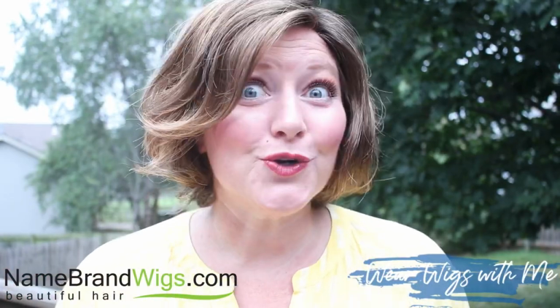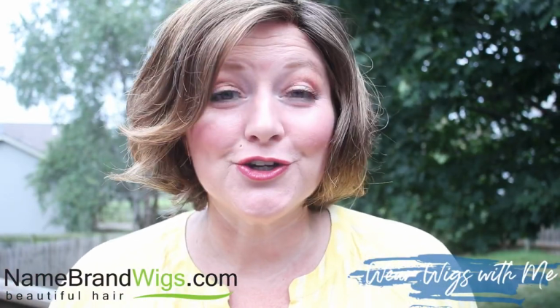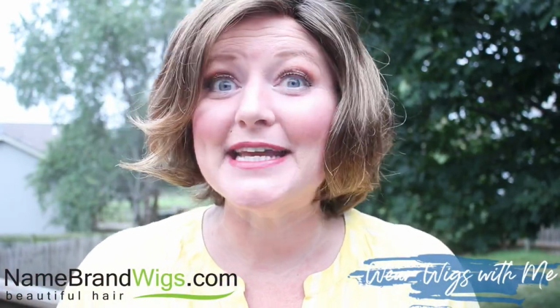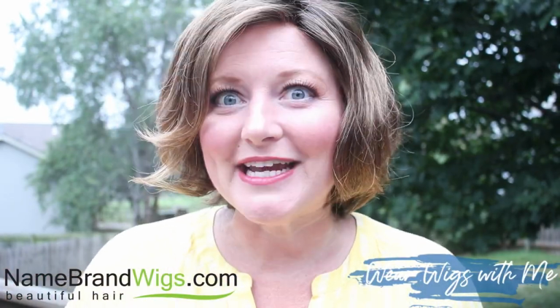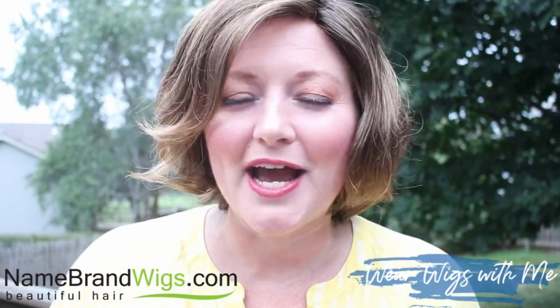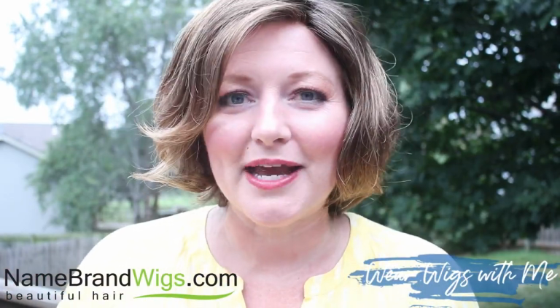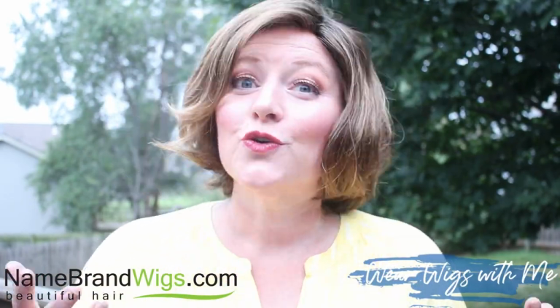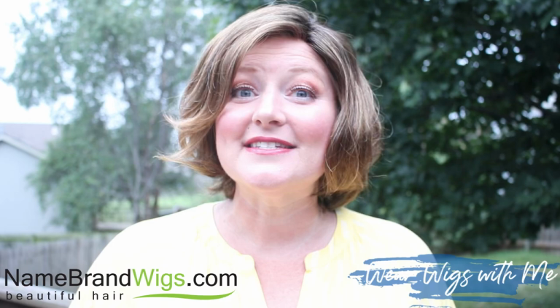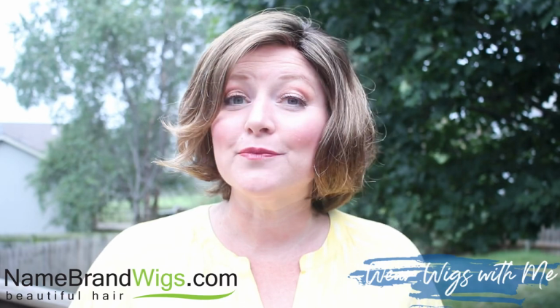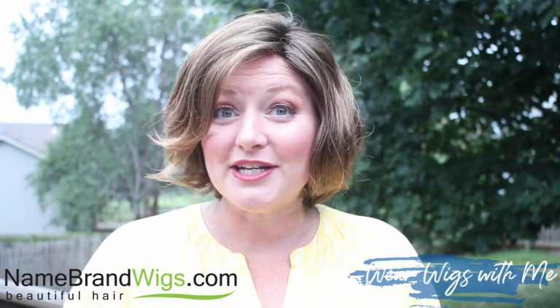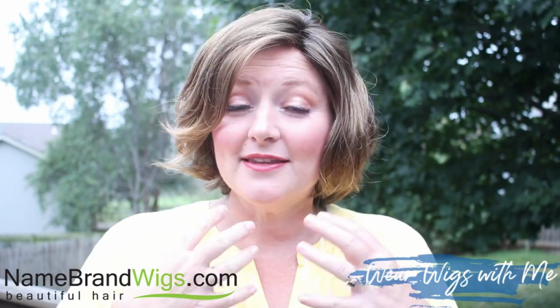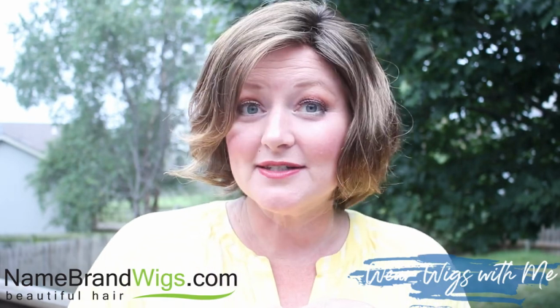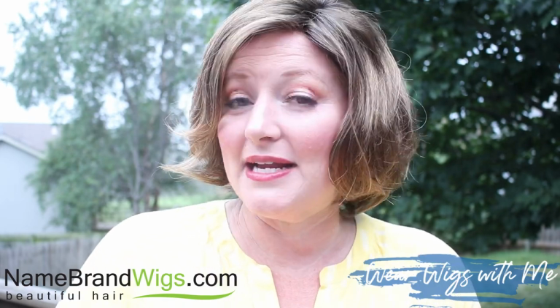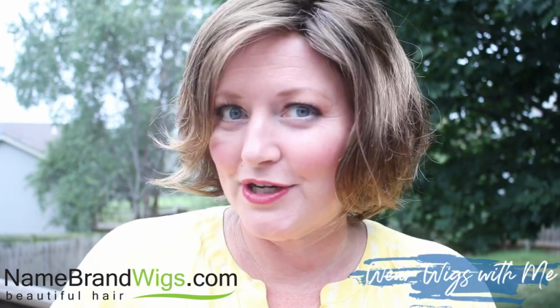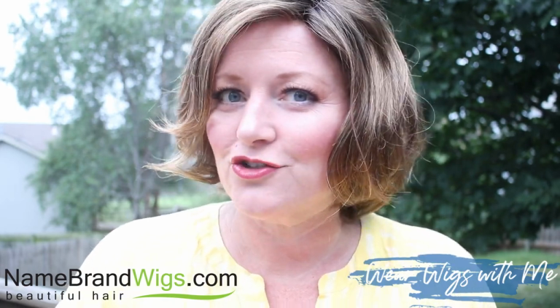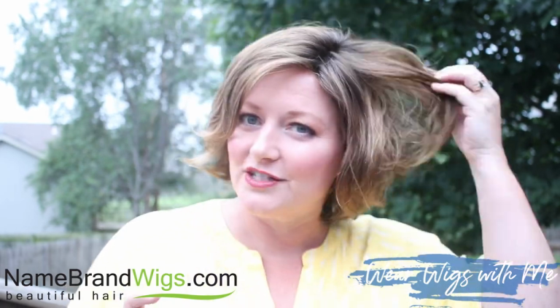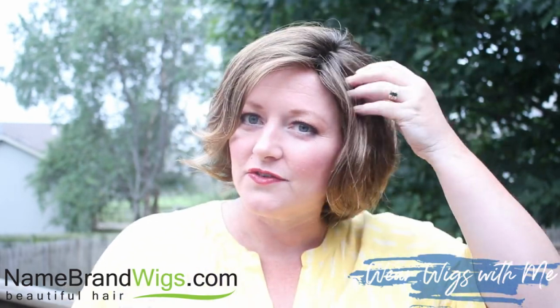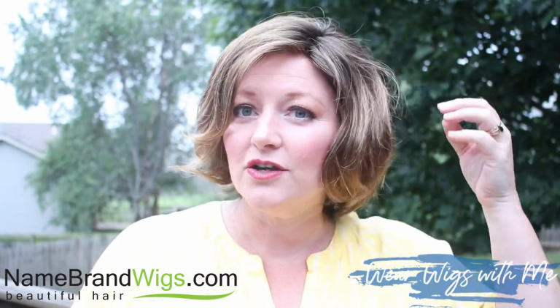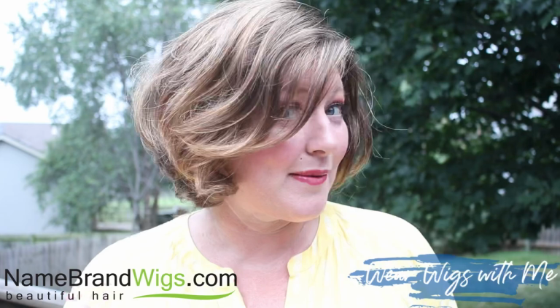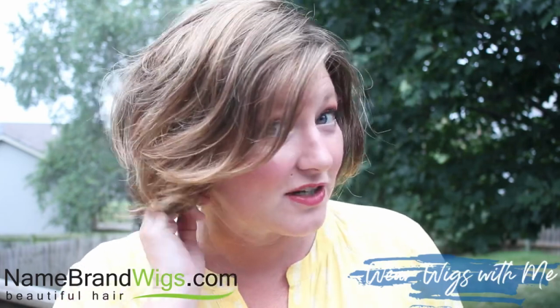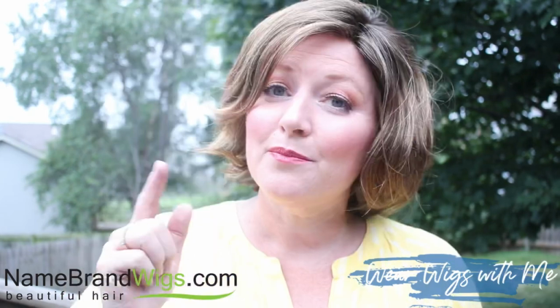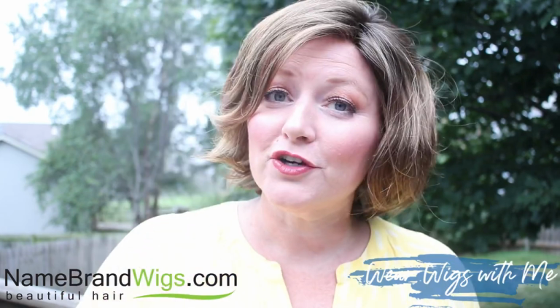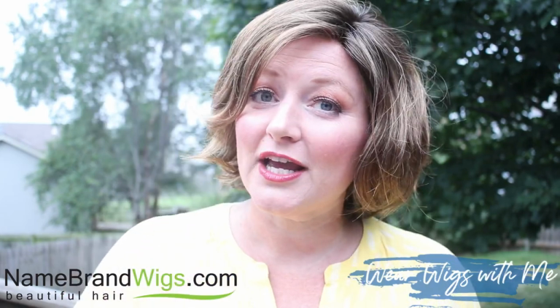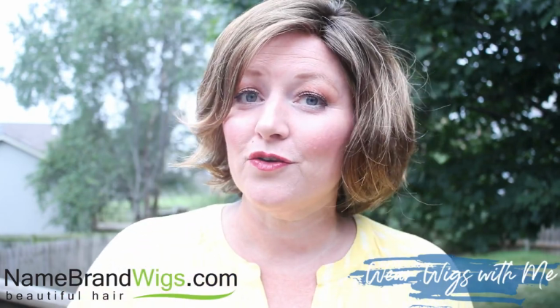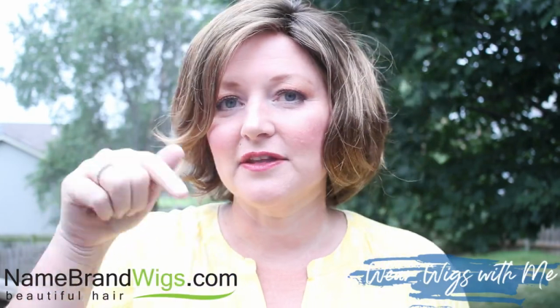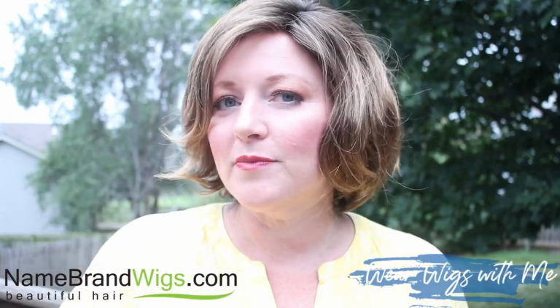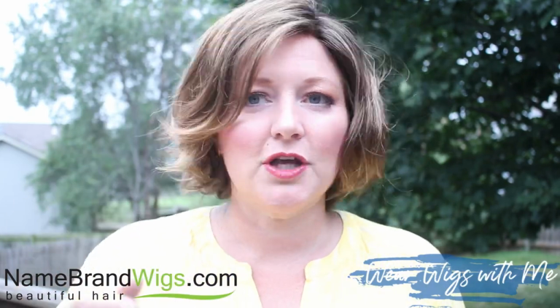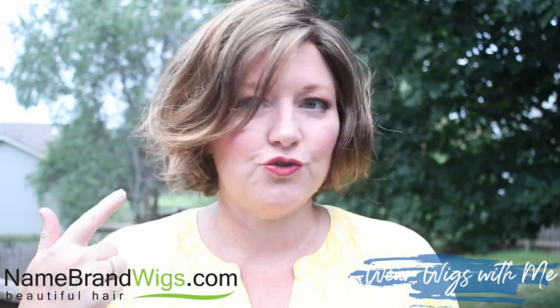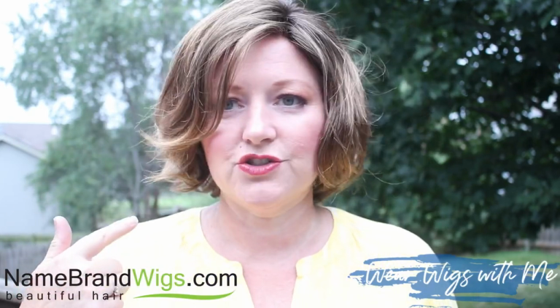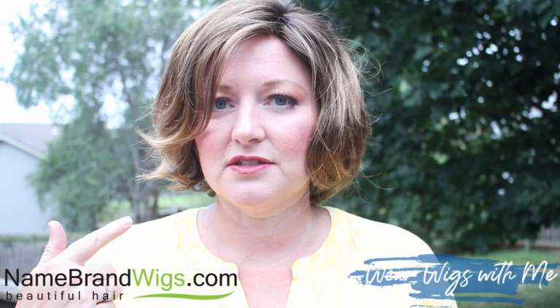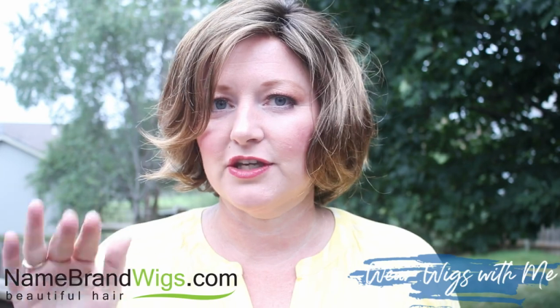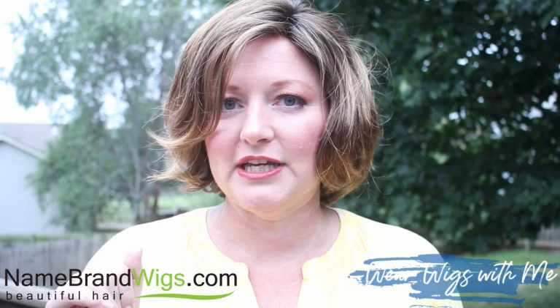Twirl and Curl is a brand new style by Gabor, released September 2020. This was sent to me by Name Brand Wigs. If you're wanting to check out the style or maybe a different color, pop over and check out their website. The link will be down below — it'll take you right to this style and make it super easy.